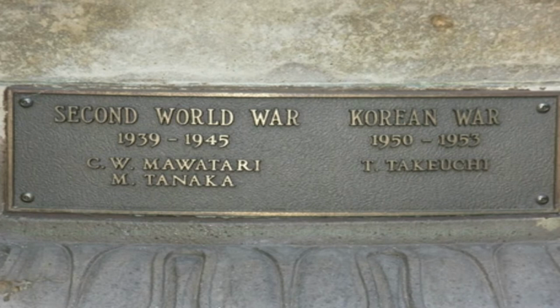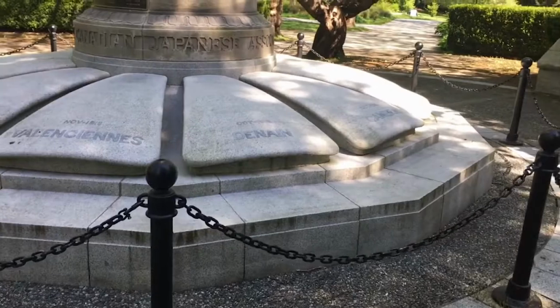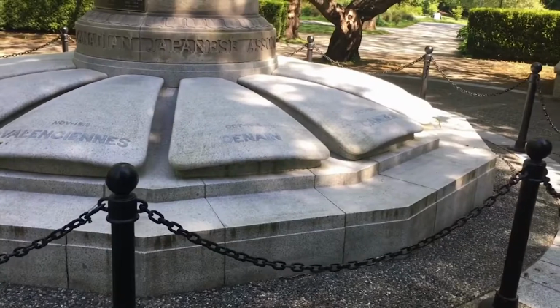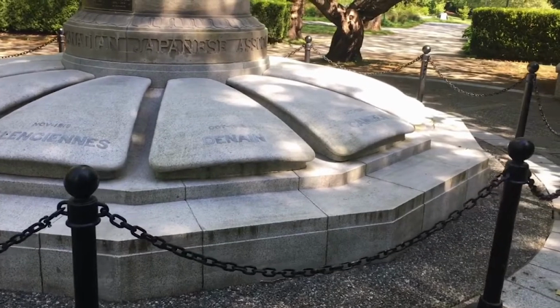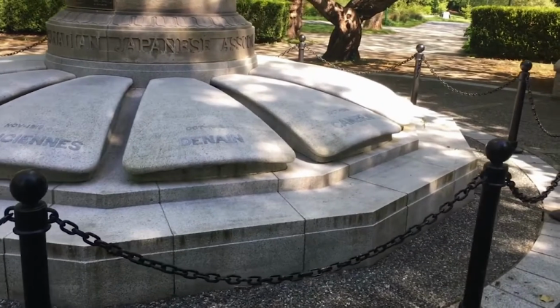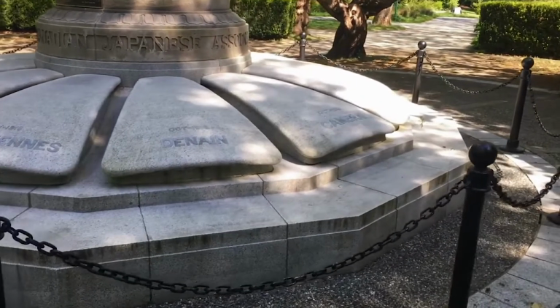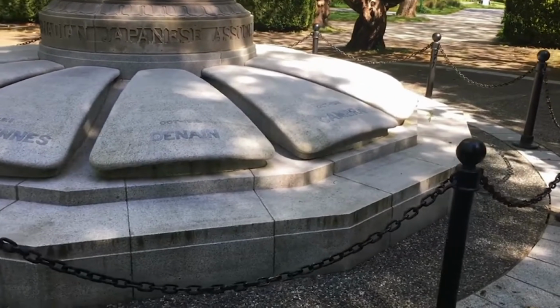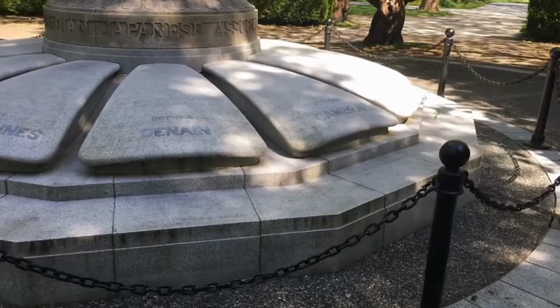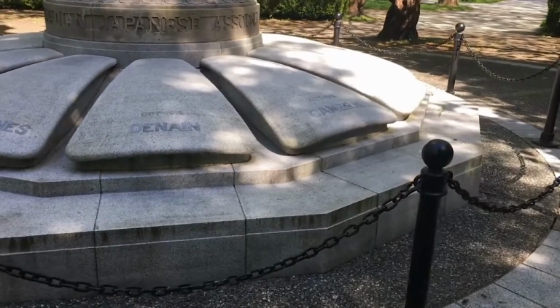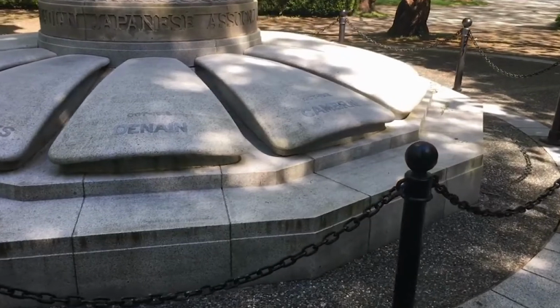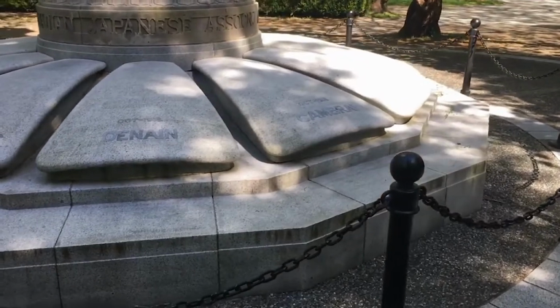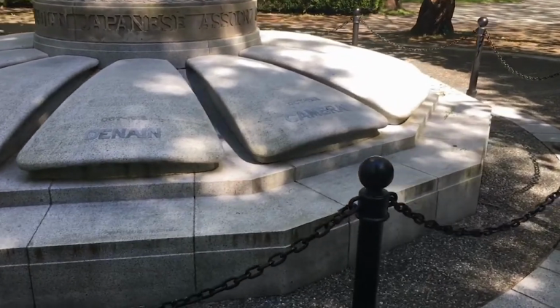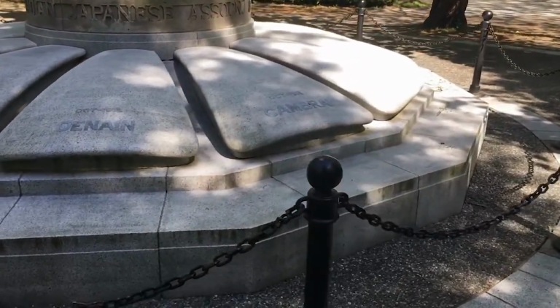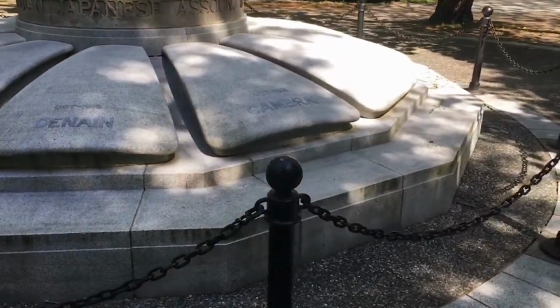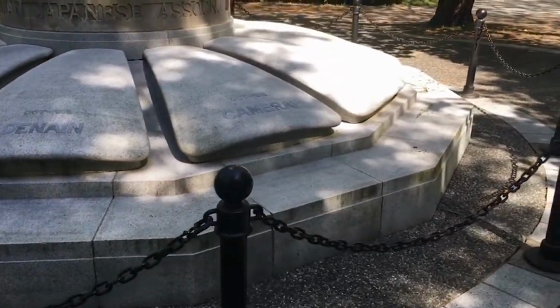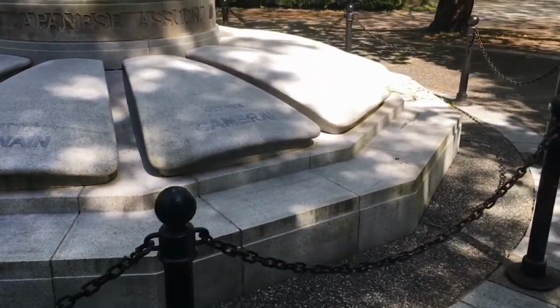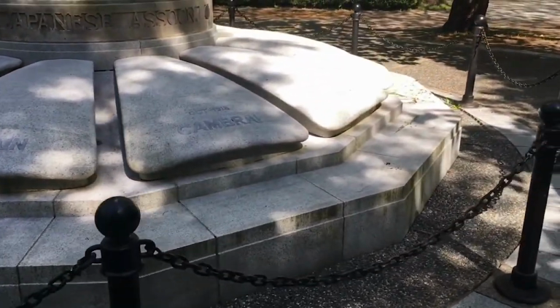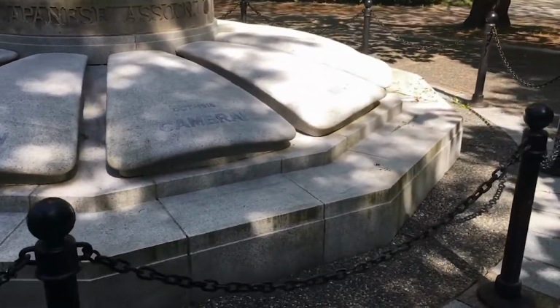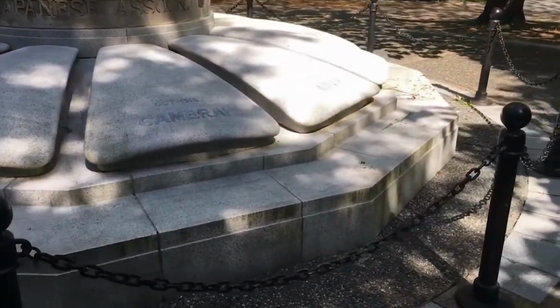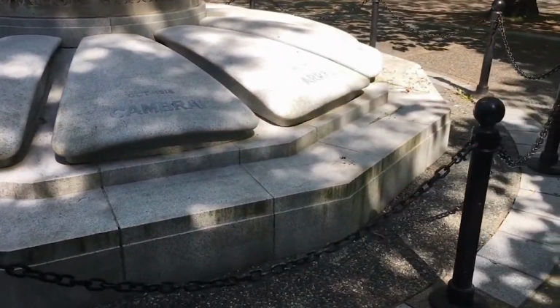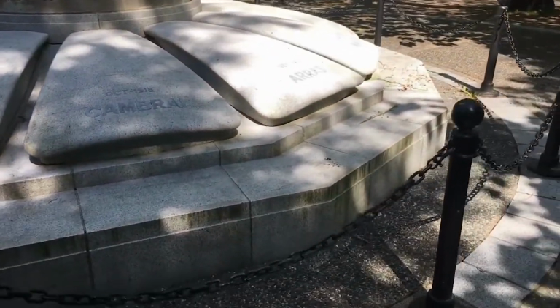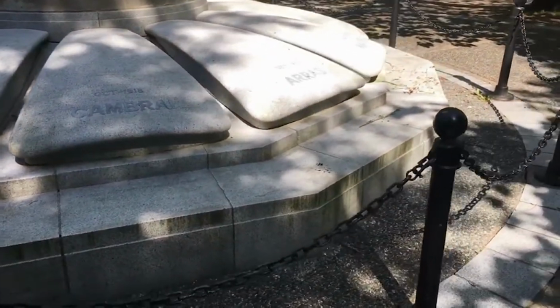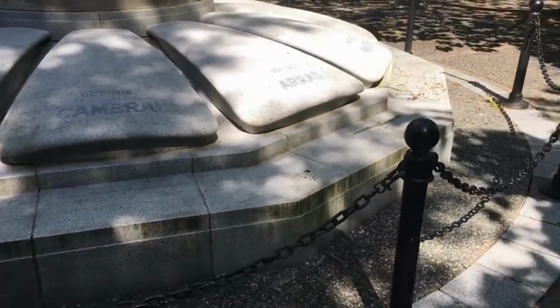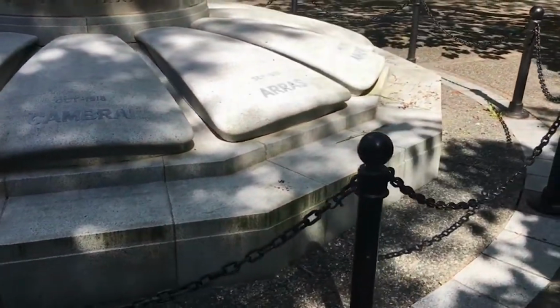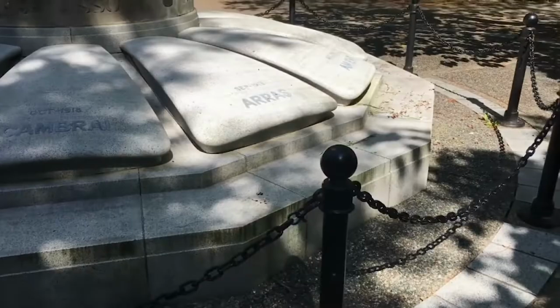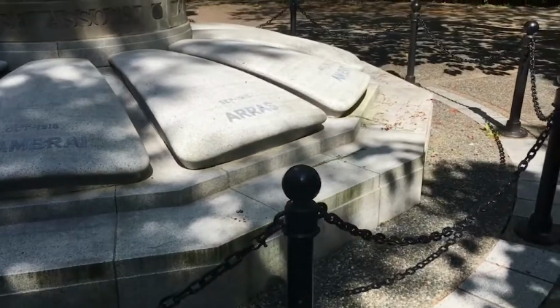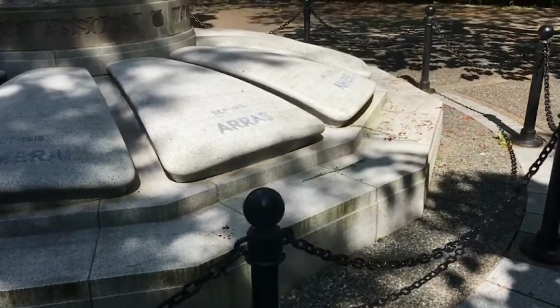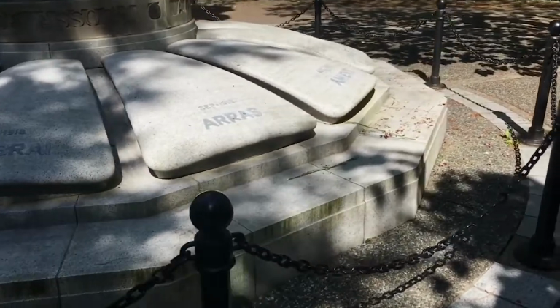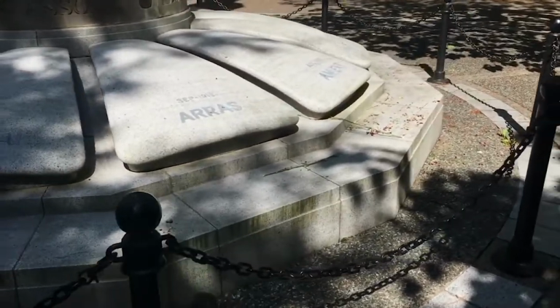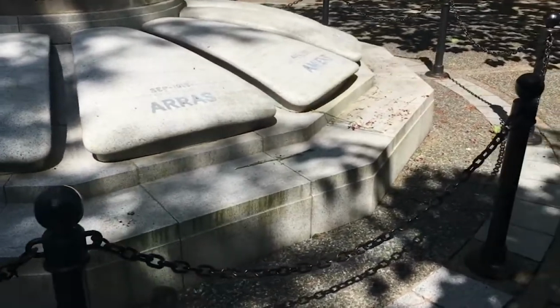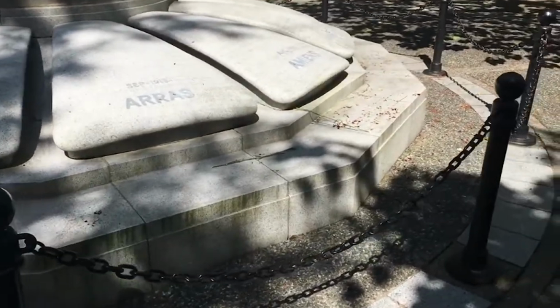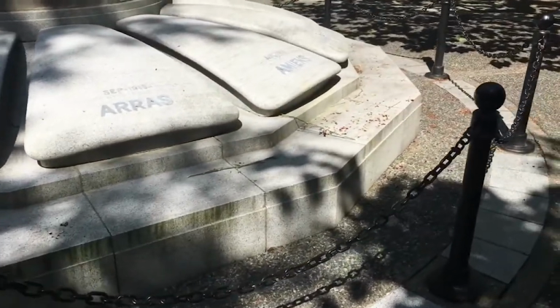The base of the memorial is inscribed with the battles that Japanese Canadians fought in. They include notable battles such as Vimy Ridge, Passchendaele, and the Battle for Hill 70.